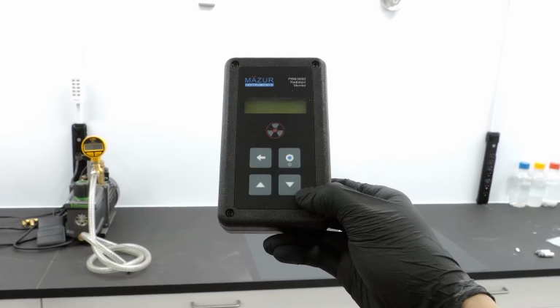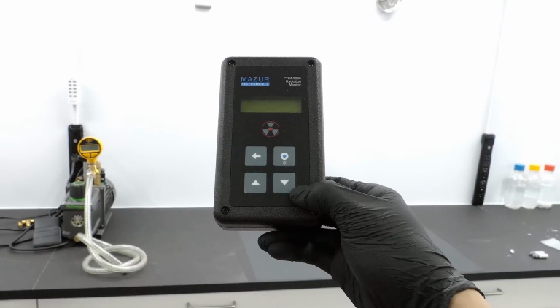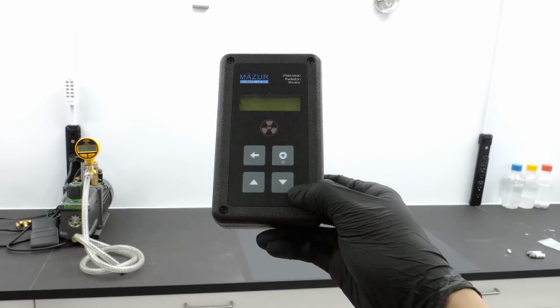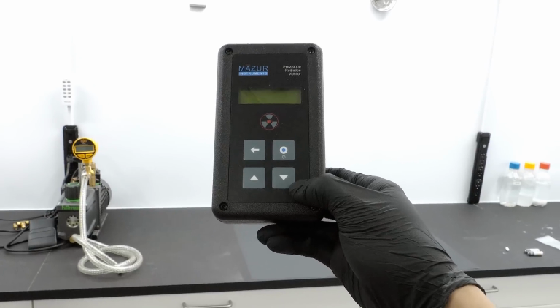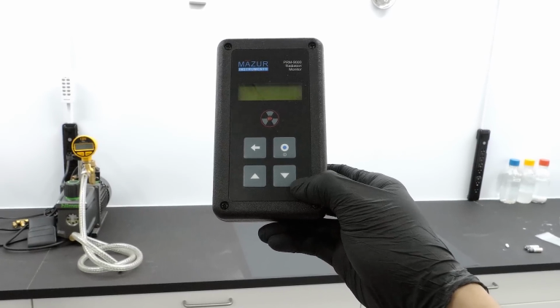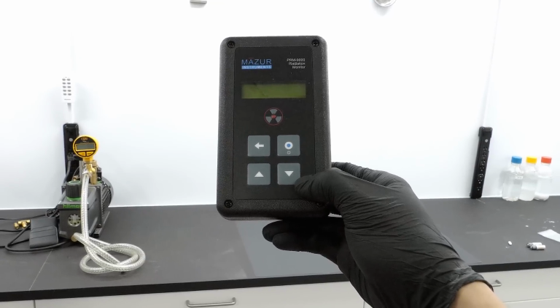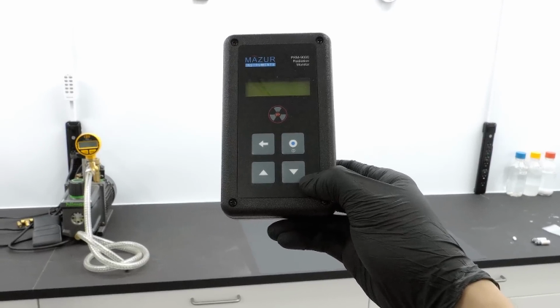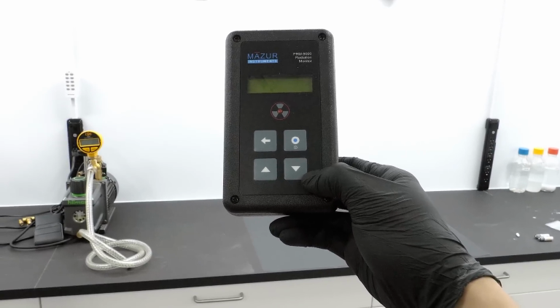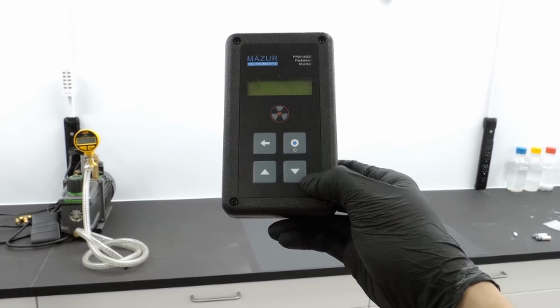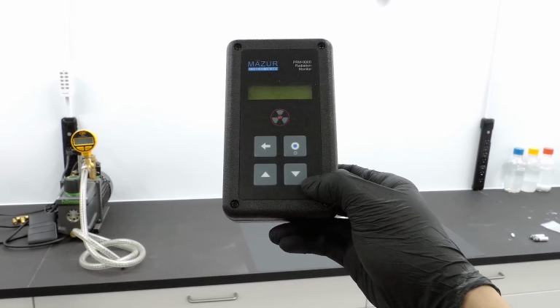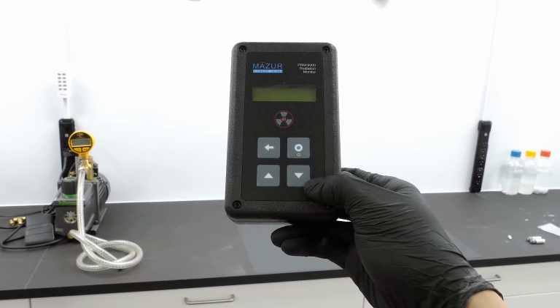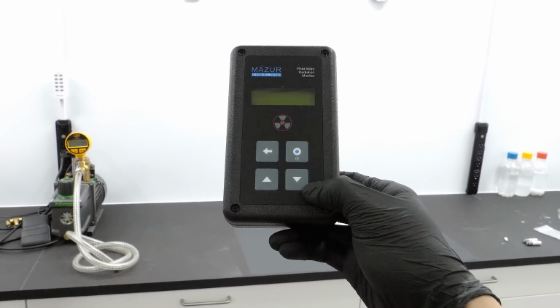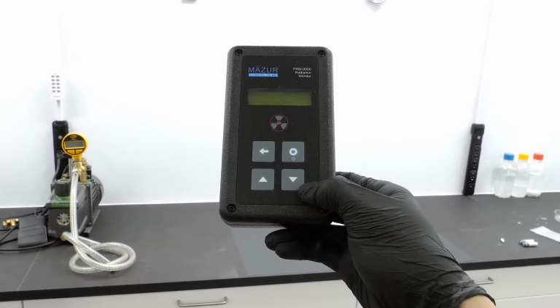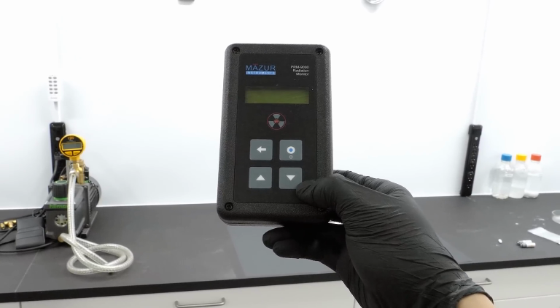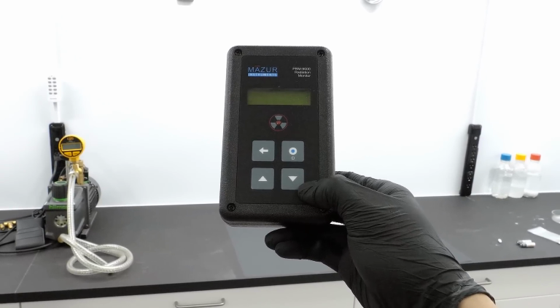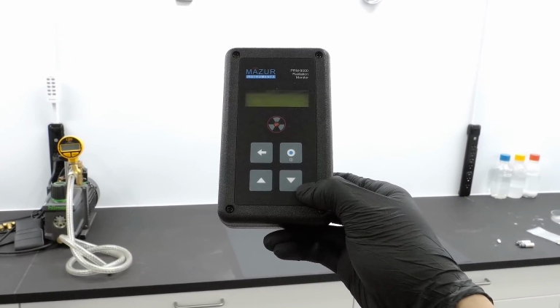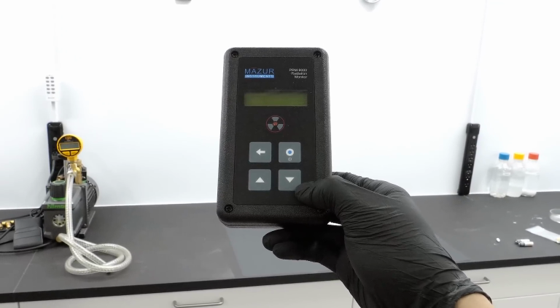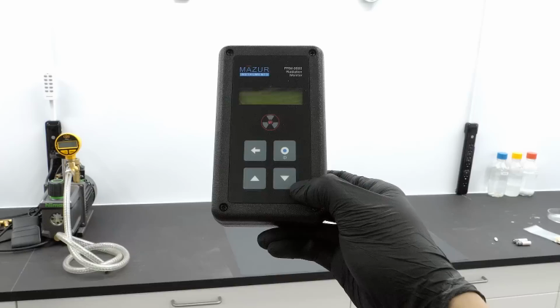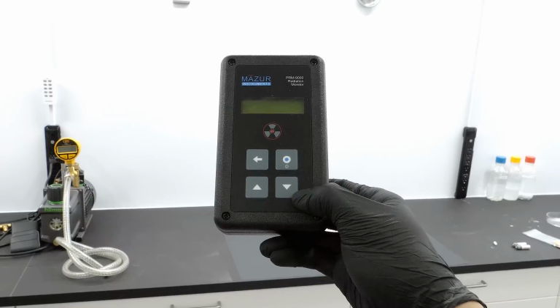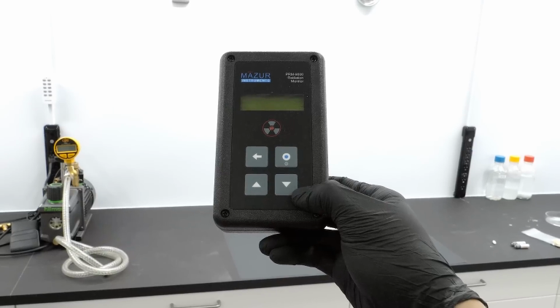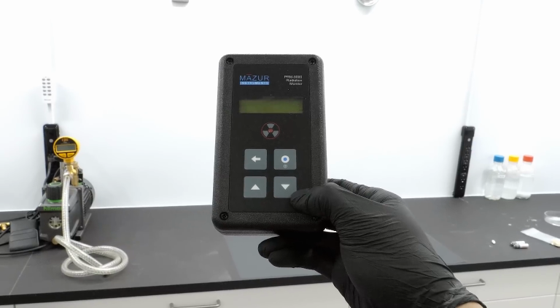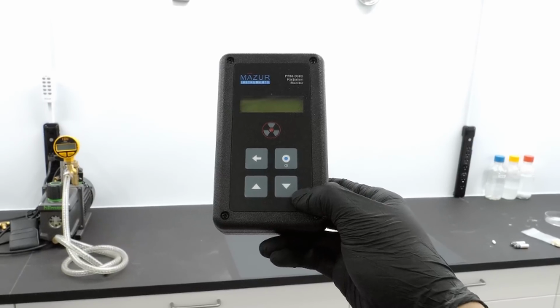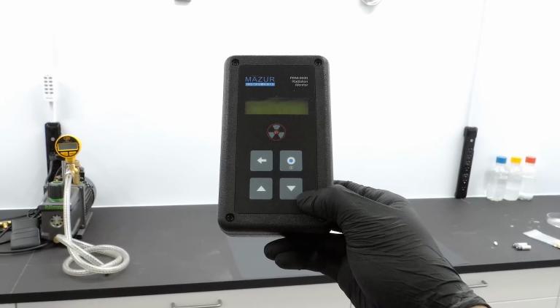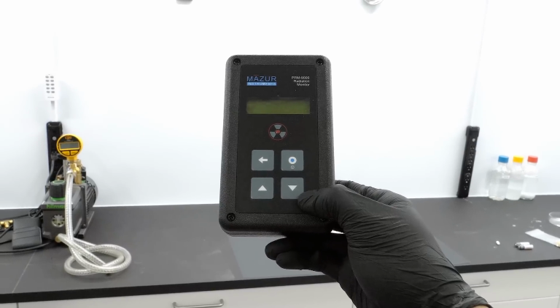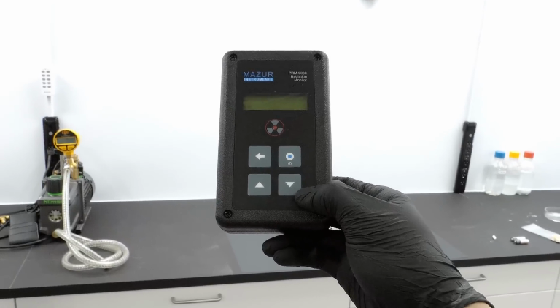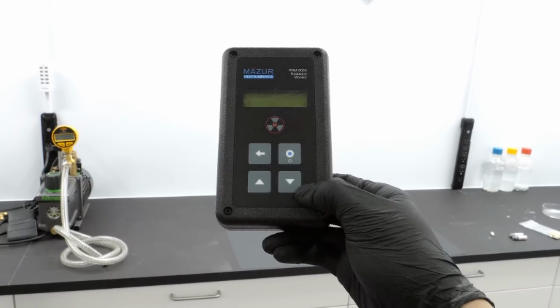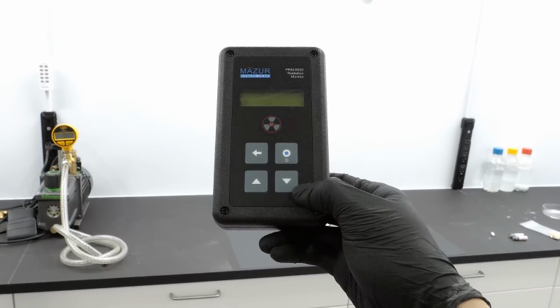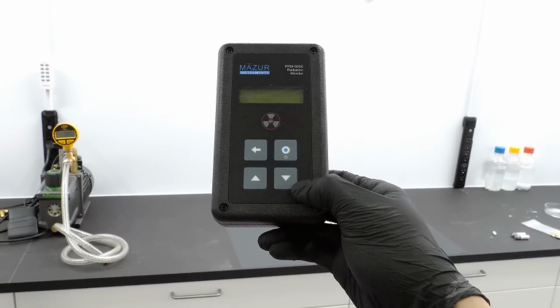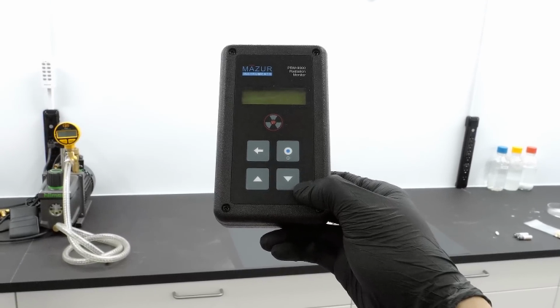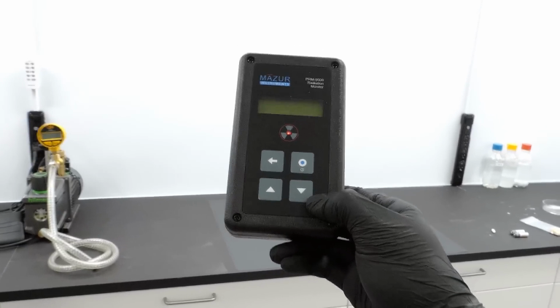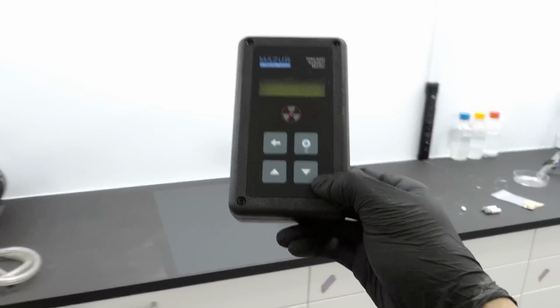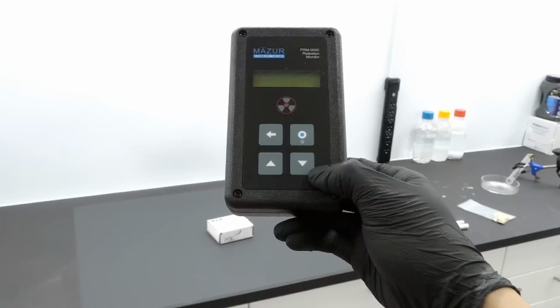What I have here is a Geiger counter, and every click means that it's detecting radiation. The clicks now aren't very scary though, because it's normal for there to be a small amount of background radiation.